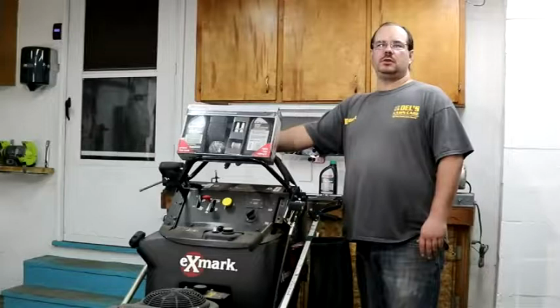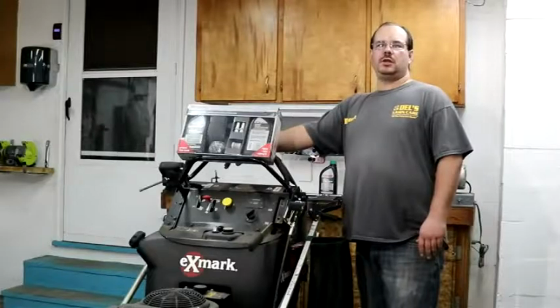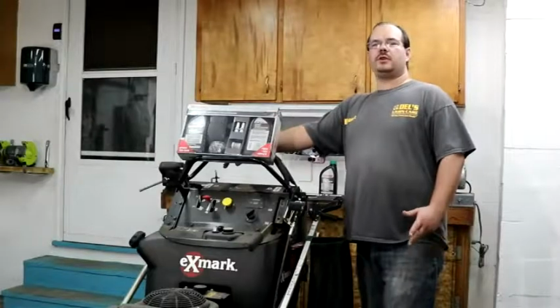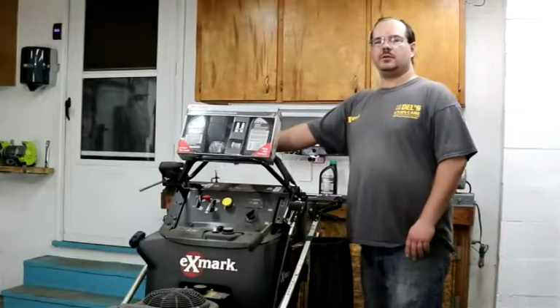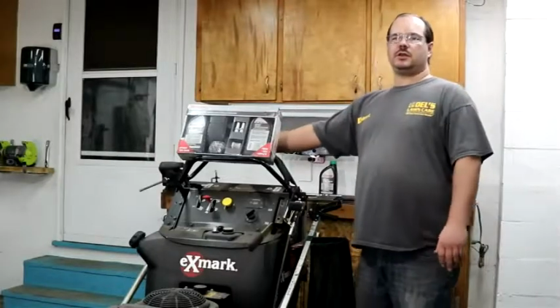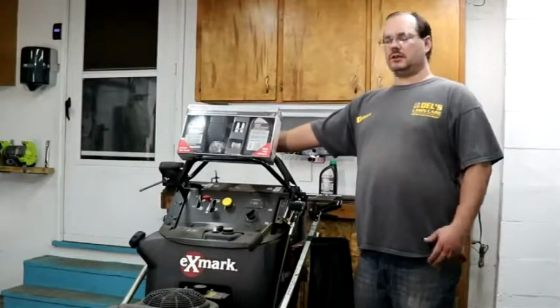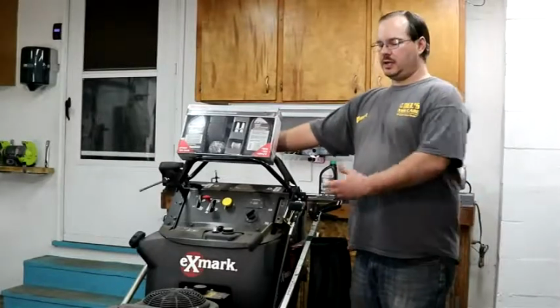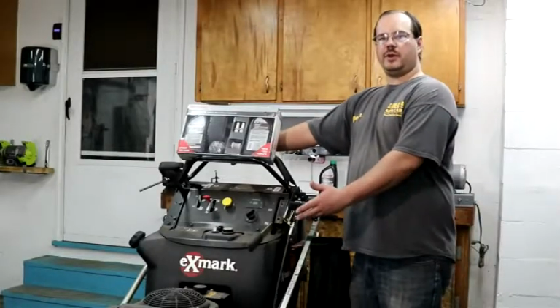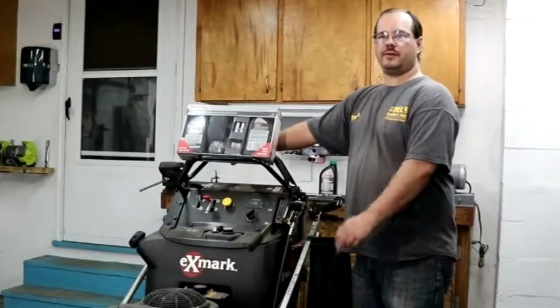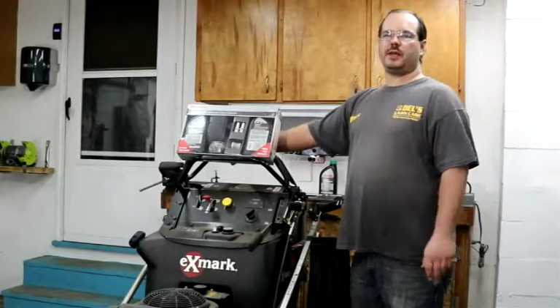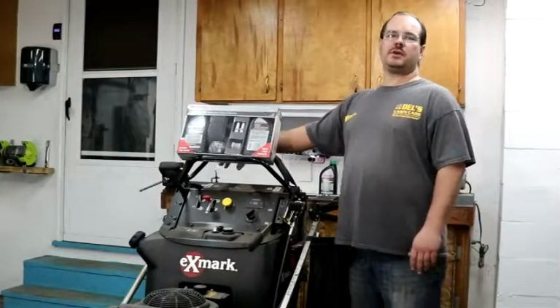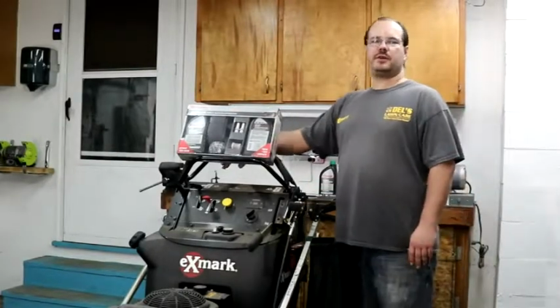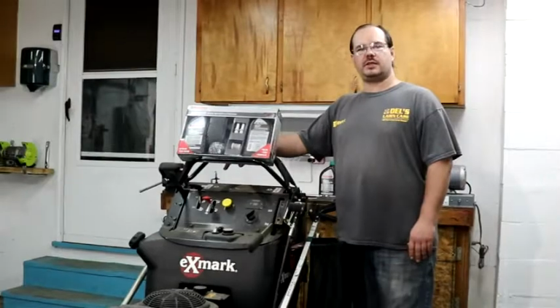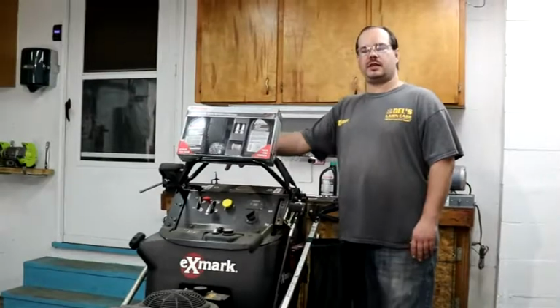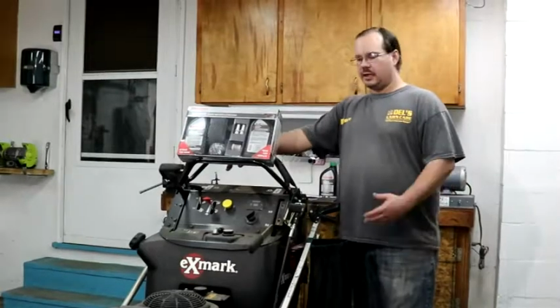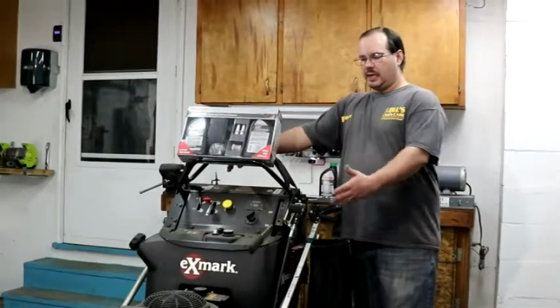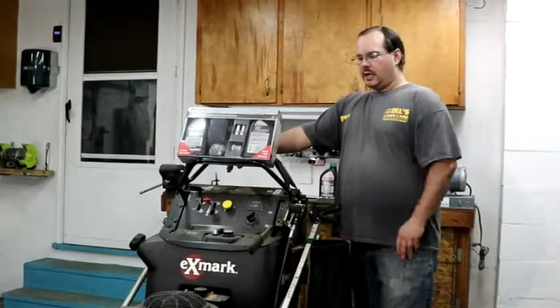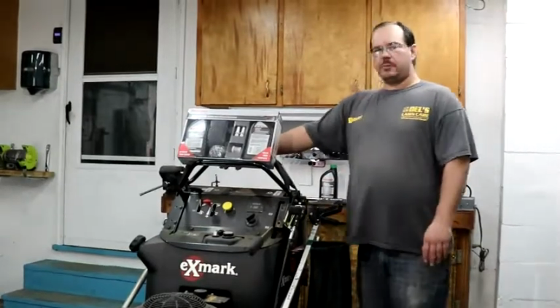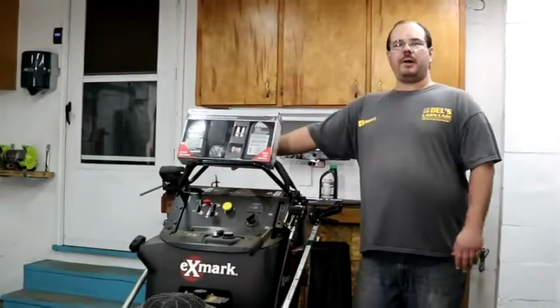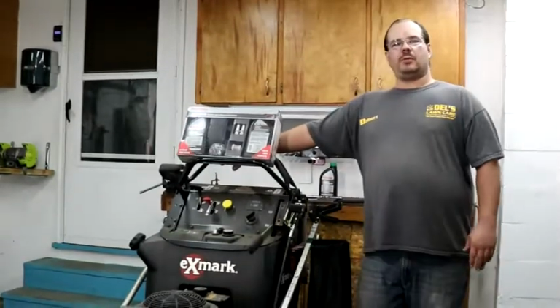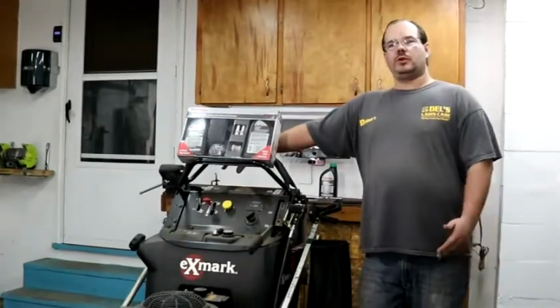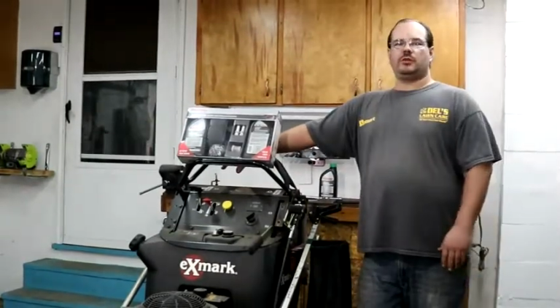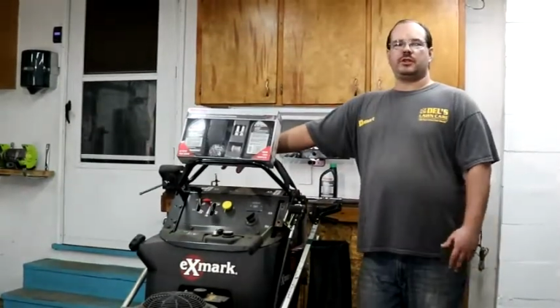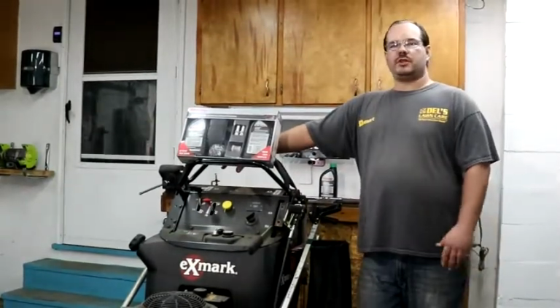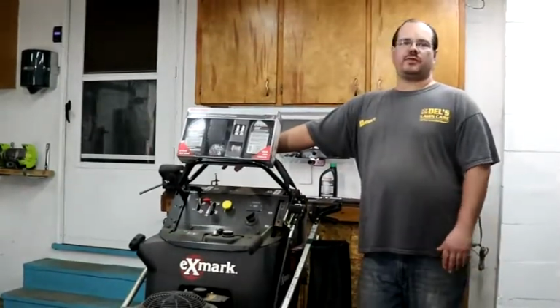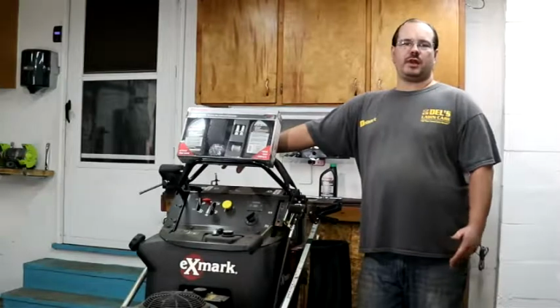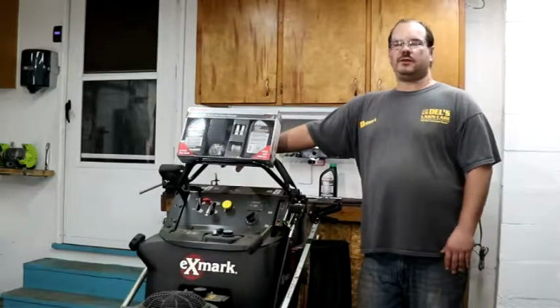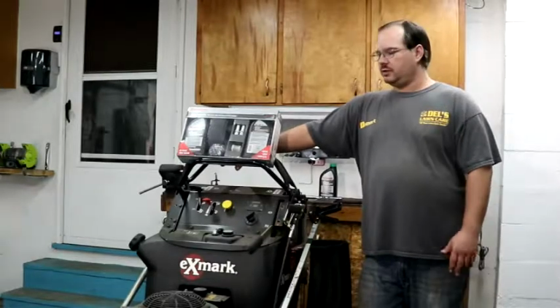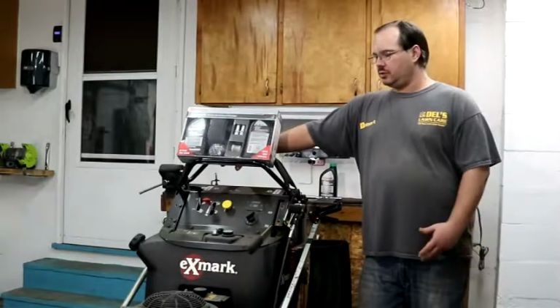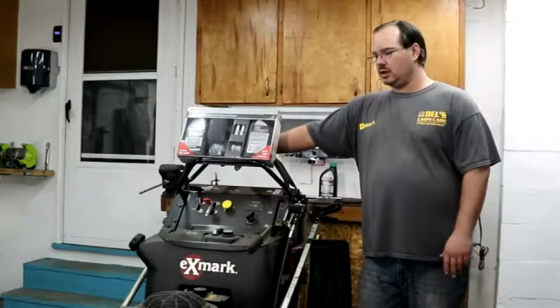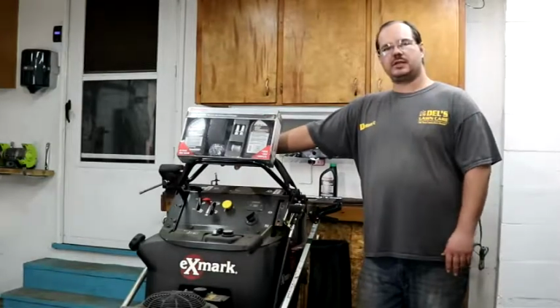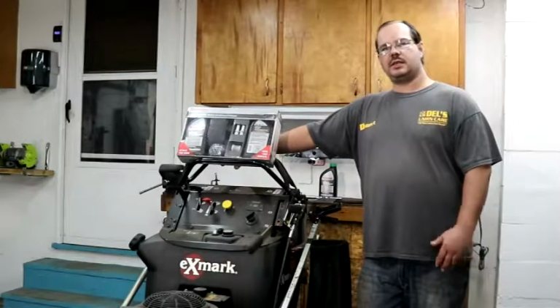Hi everyone, it's Dell with Dell's Lawn Care. Today we have the Exmark 36 inch stand-on, a pretty popular mower — whether it's a 36, 48, 52, or 60 inch.